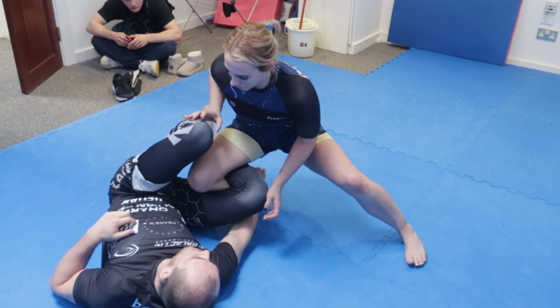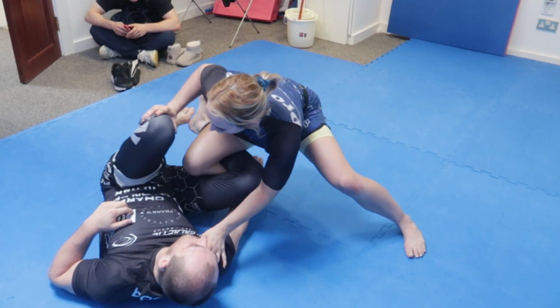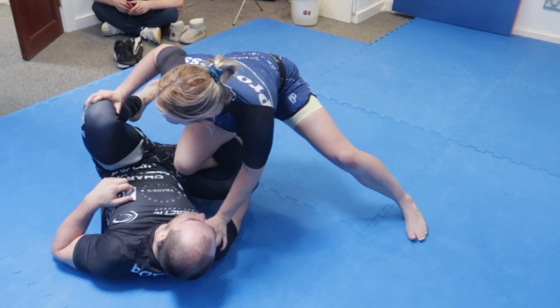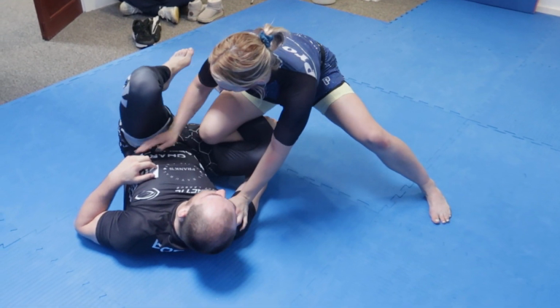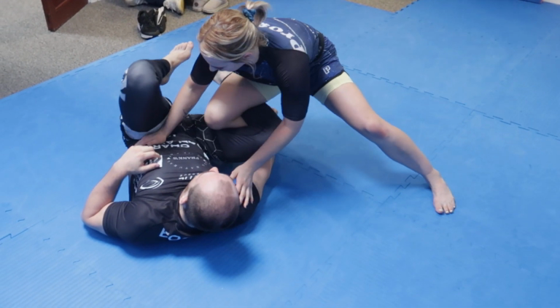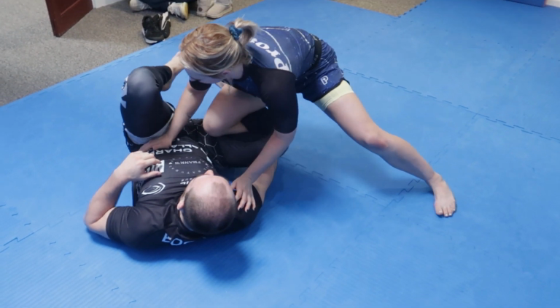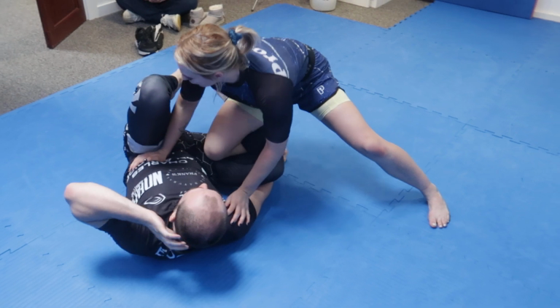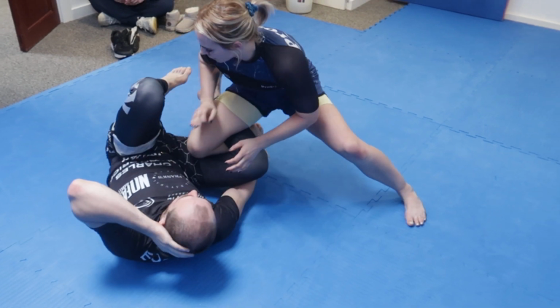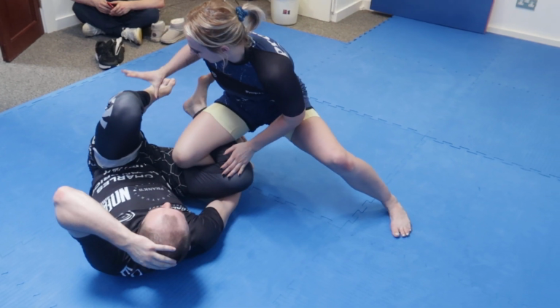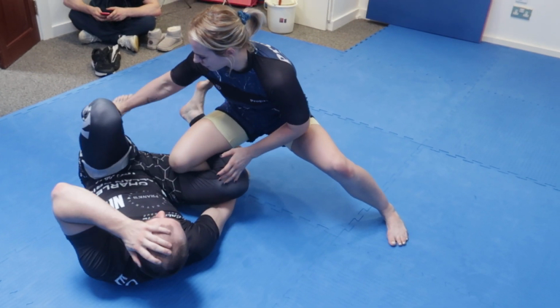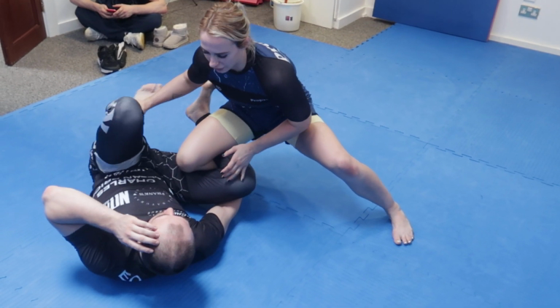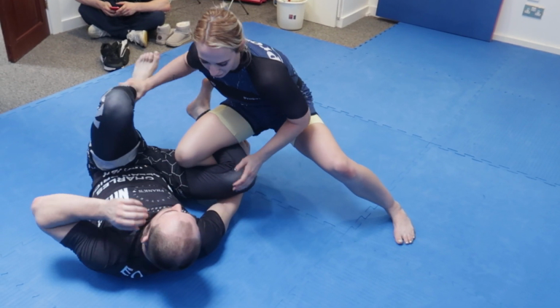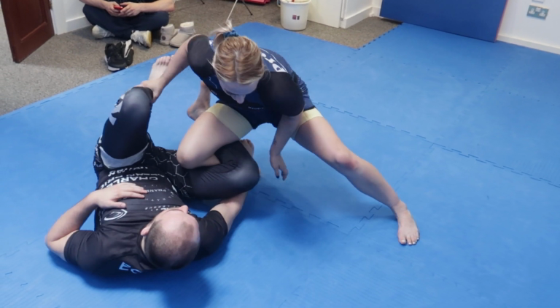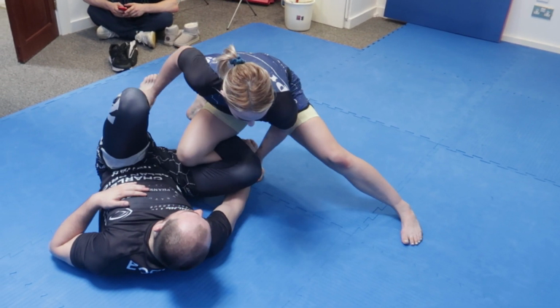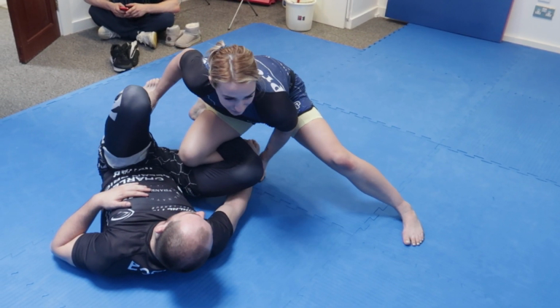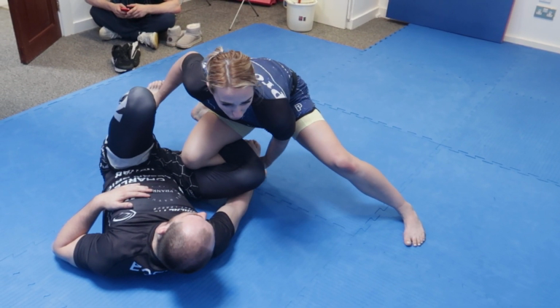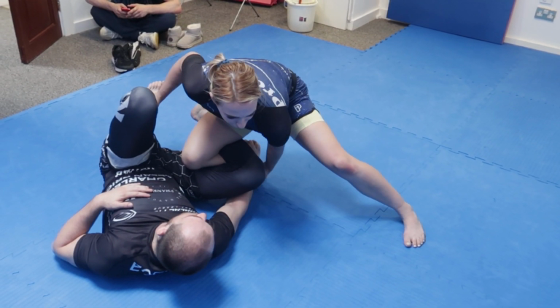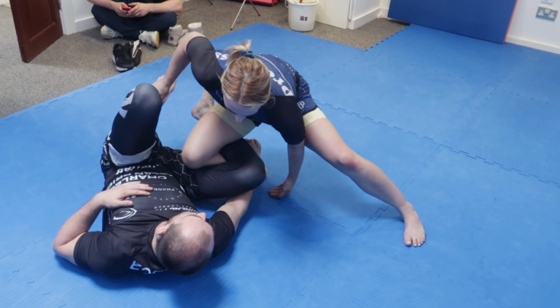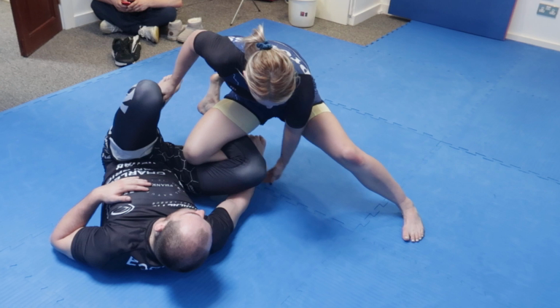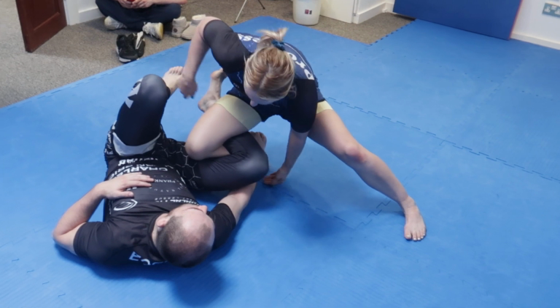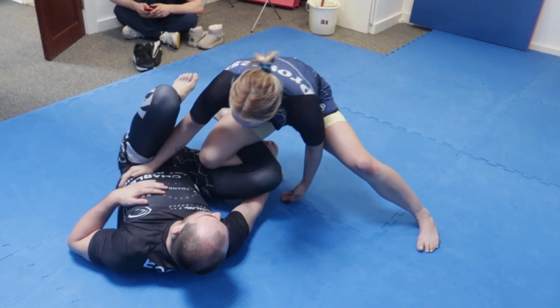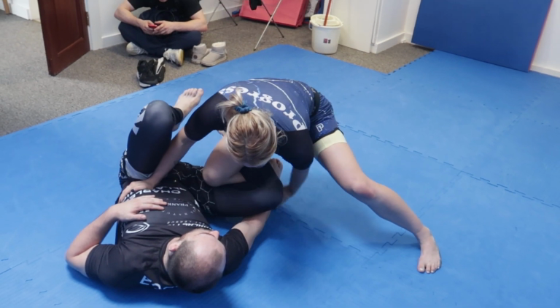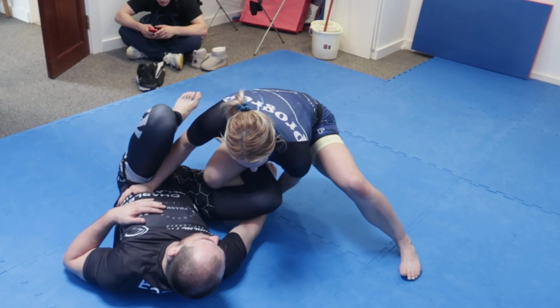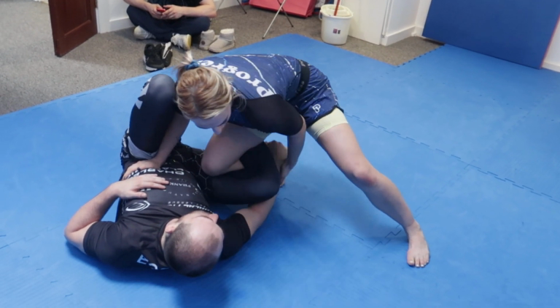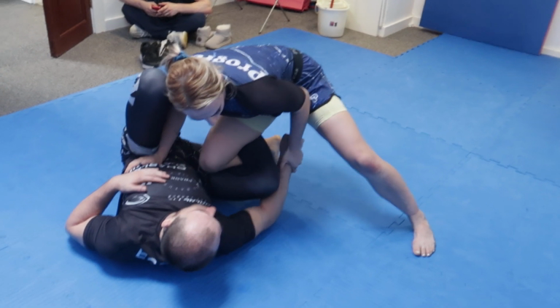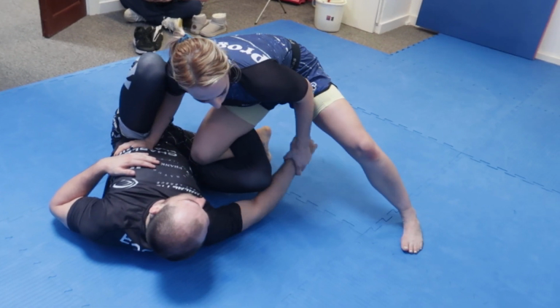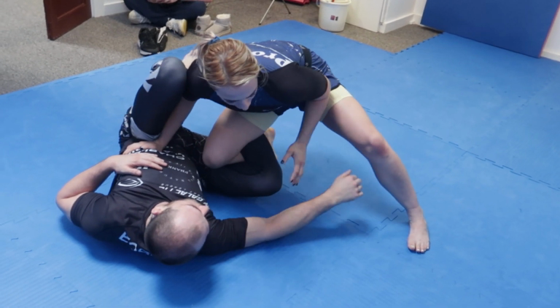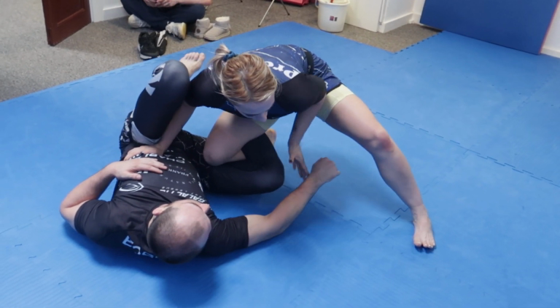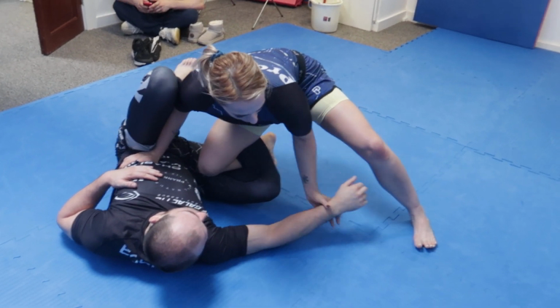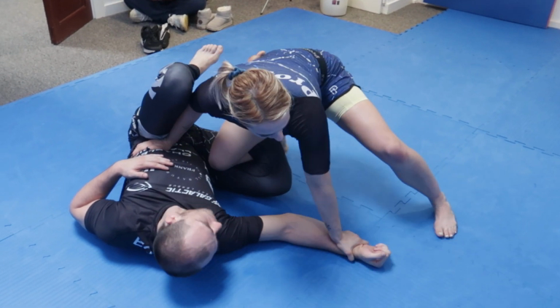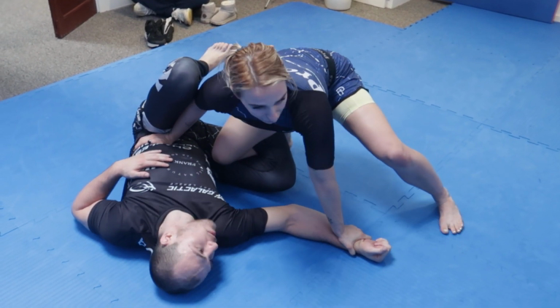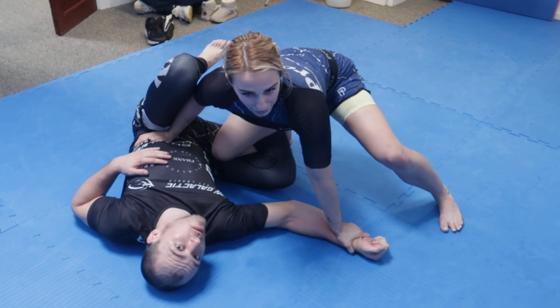I'm going to start off here in the reverse de la jiva. The first thing I'm going to do is anchor onto this far leg. I'm going to look to pin this hand off of my foot. So if he's gripping at the ankle, I'm going to reach down, elevate, and then look to pin this hand through the mat.